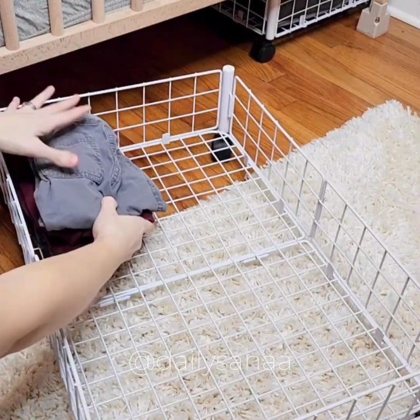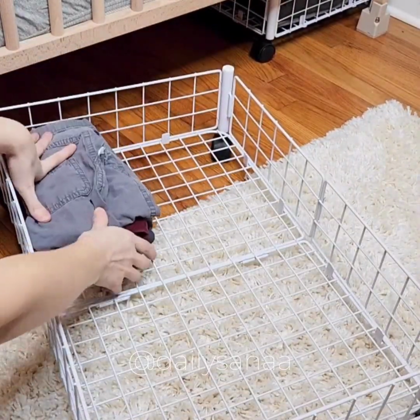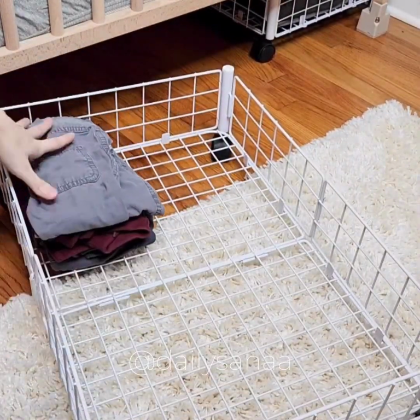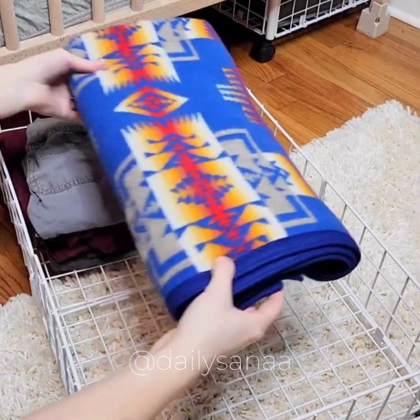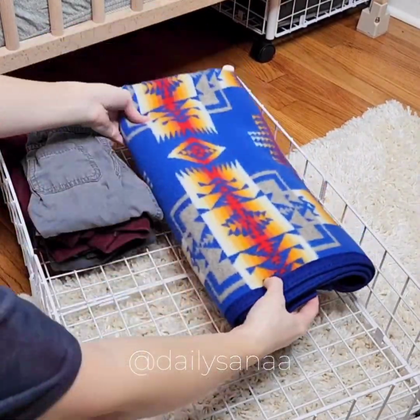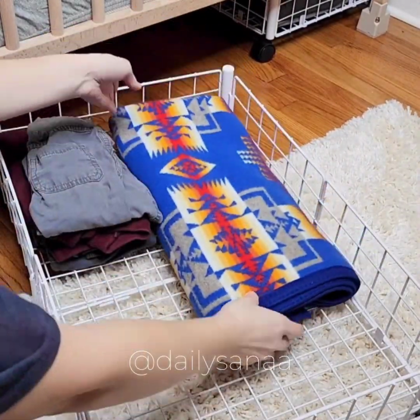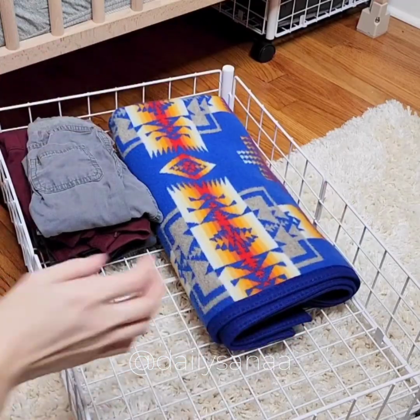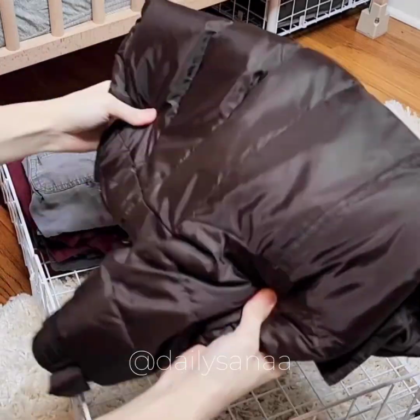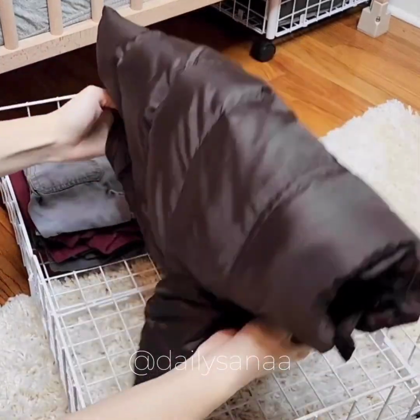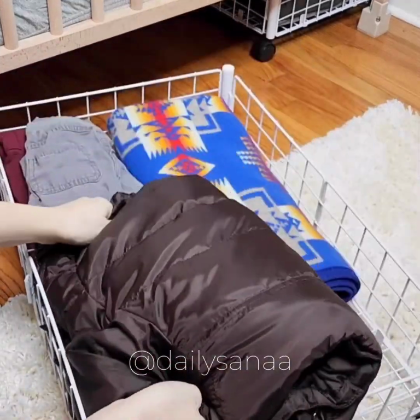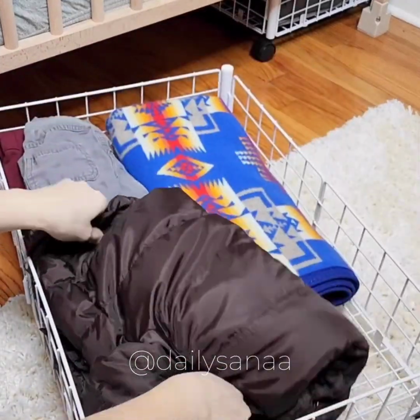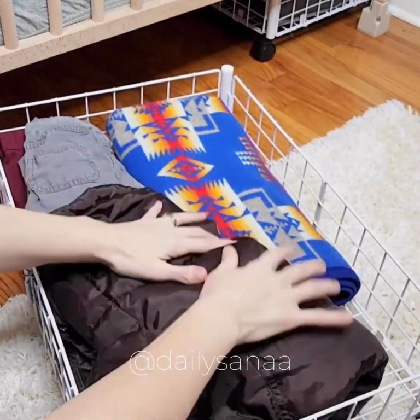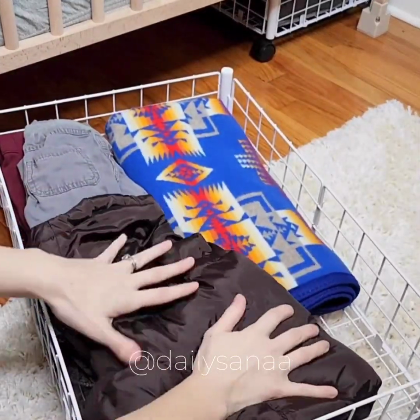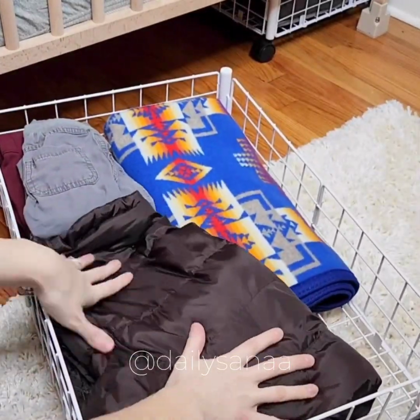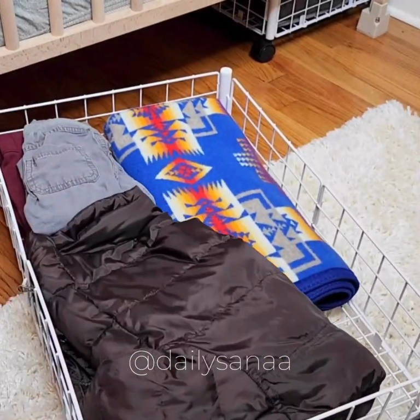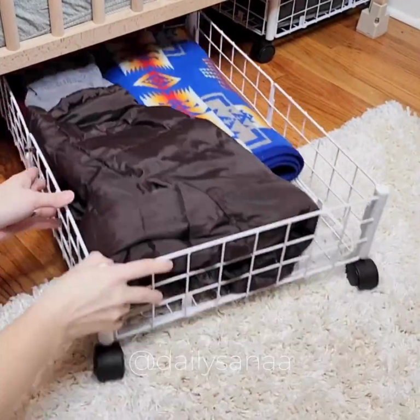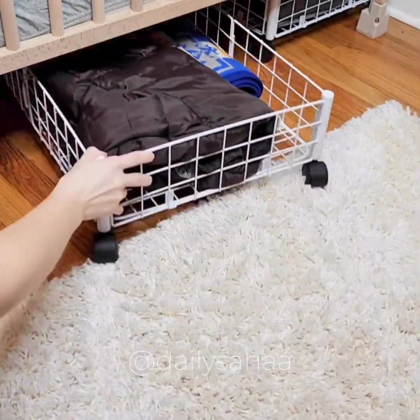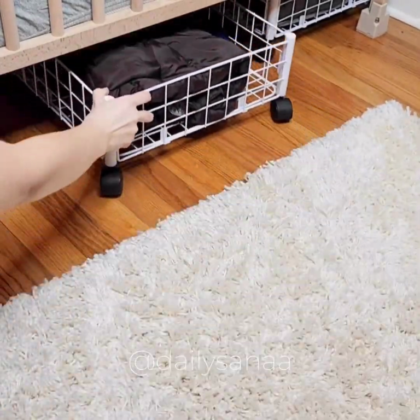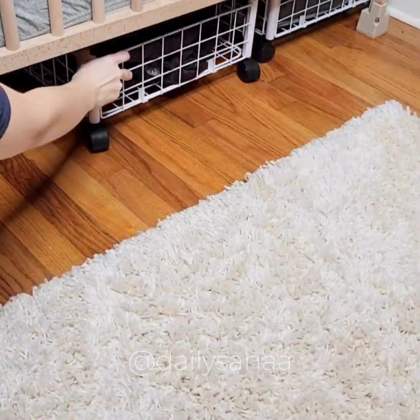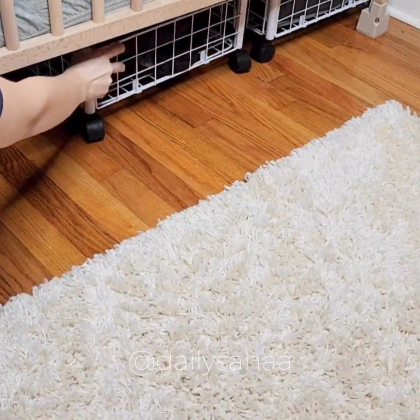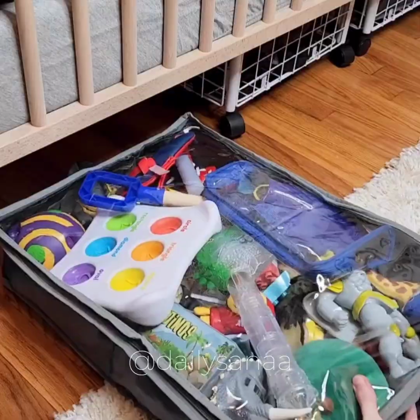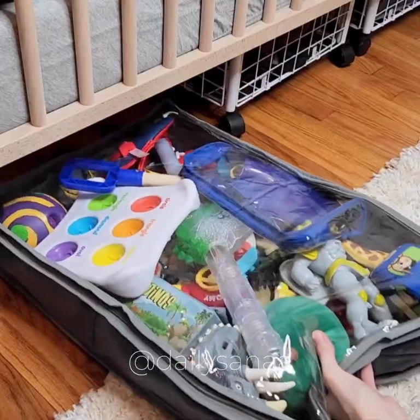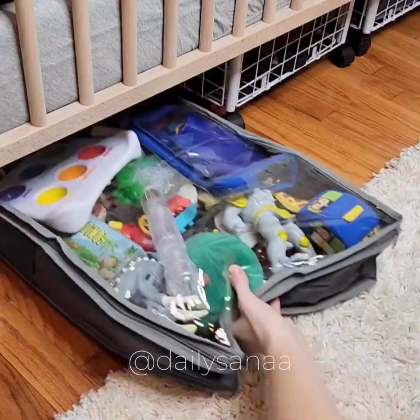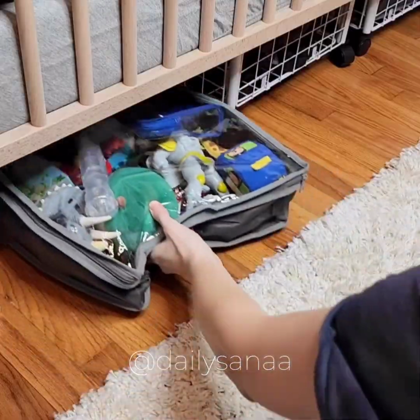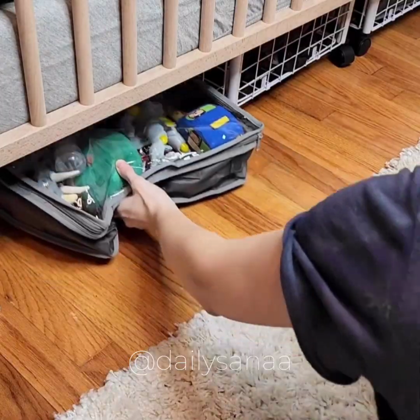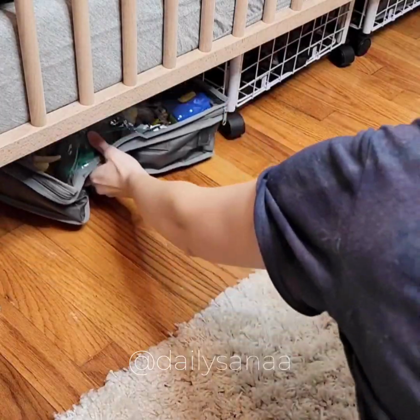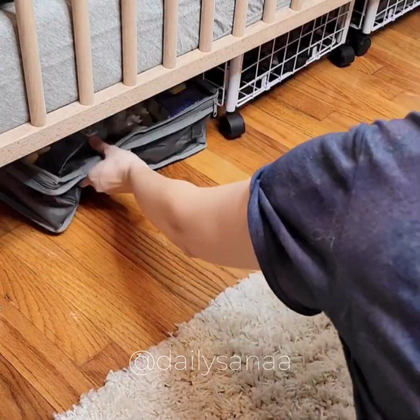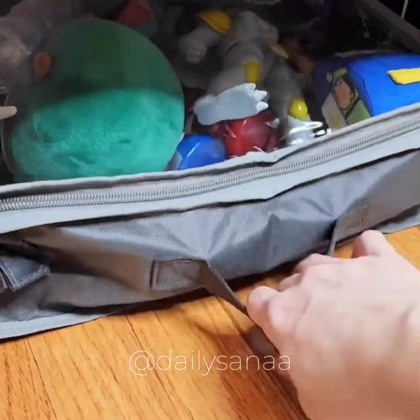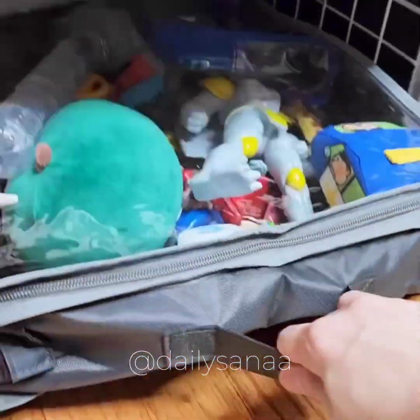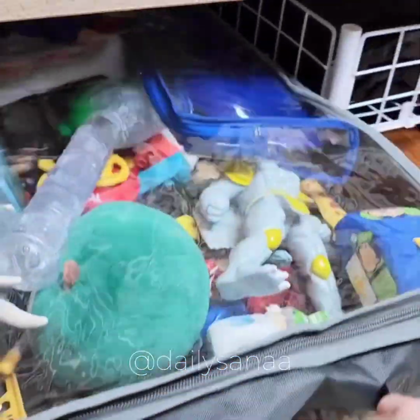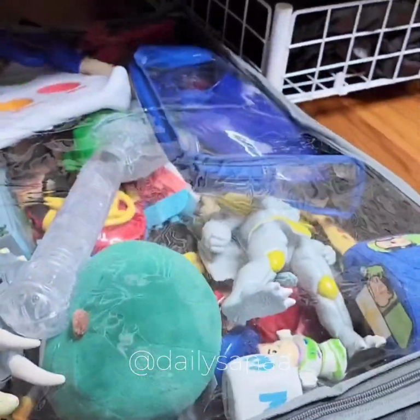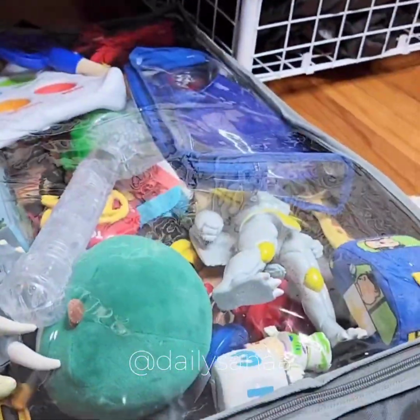The storage bags have clear tops so you can easily see what's inside, a double zipper for easy access, and handles to easily pull them out if you choose not to use them in the carts.